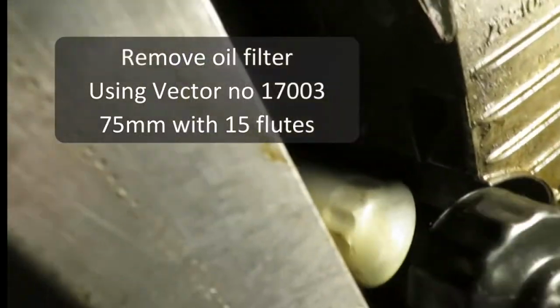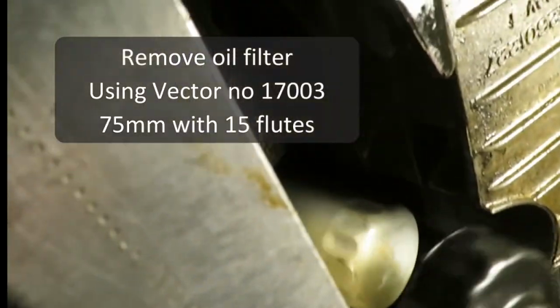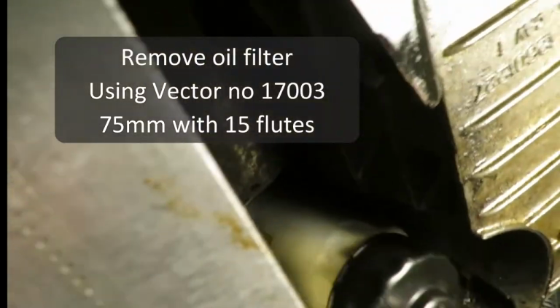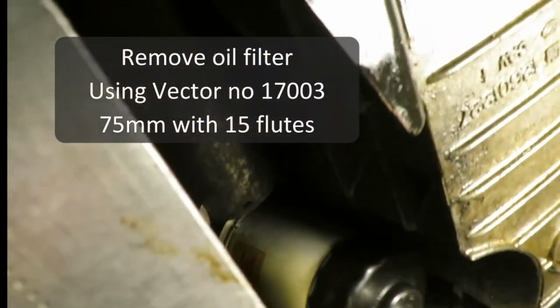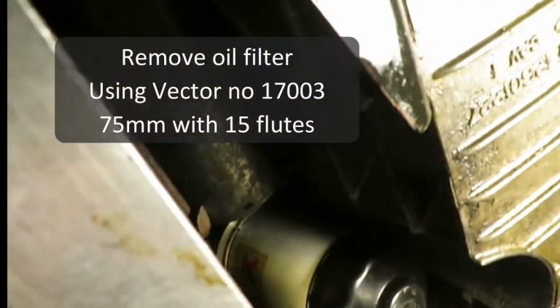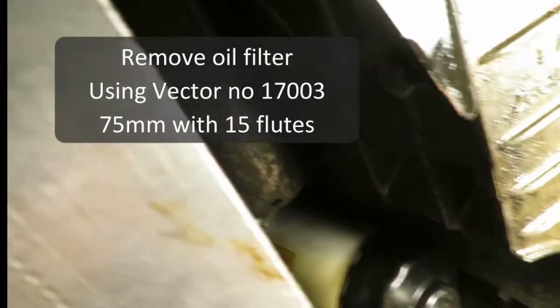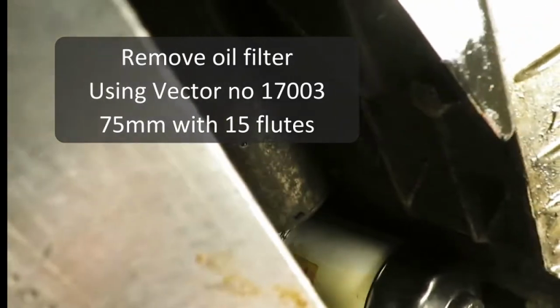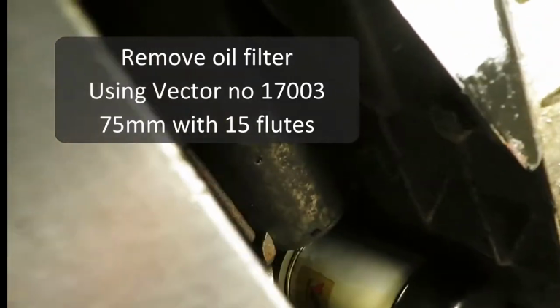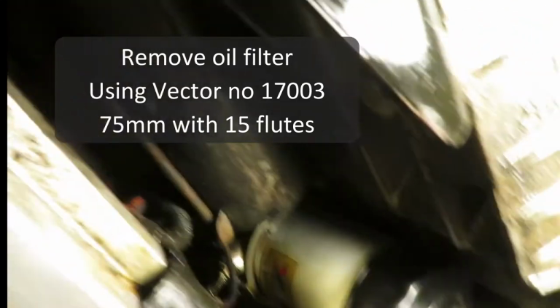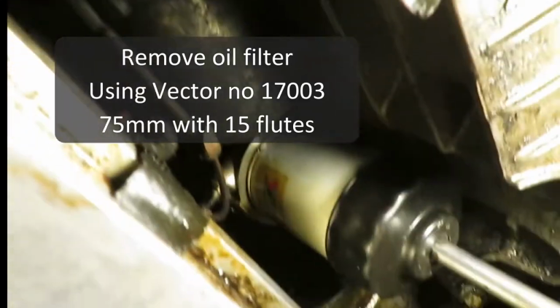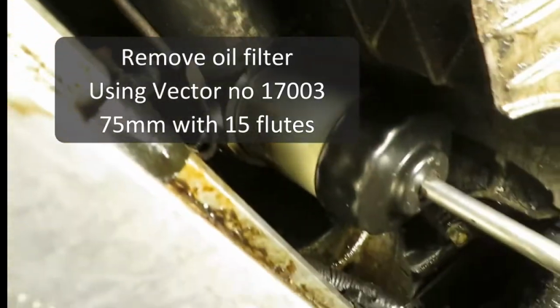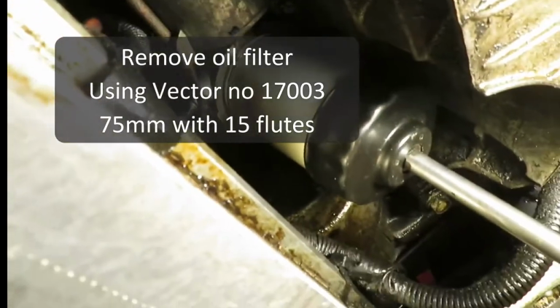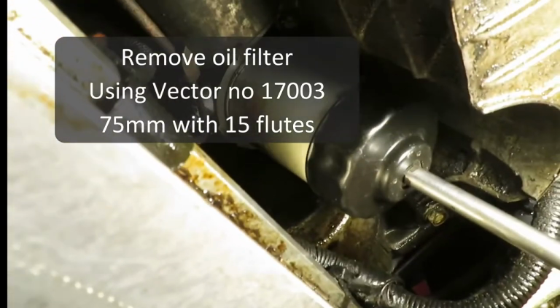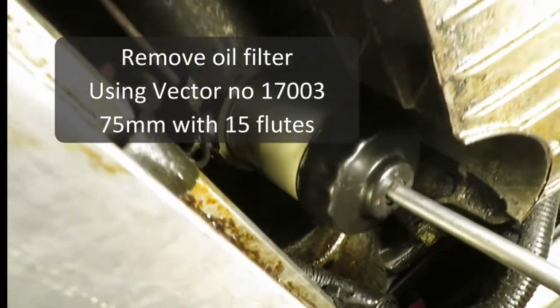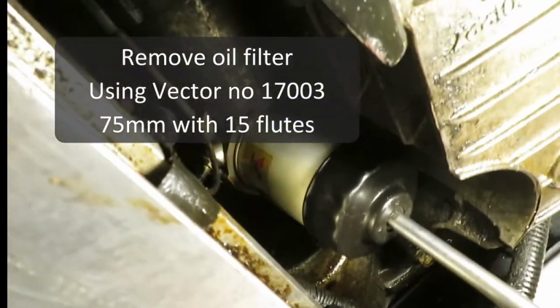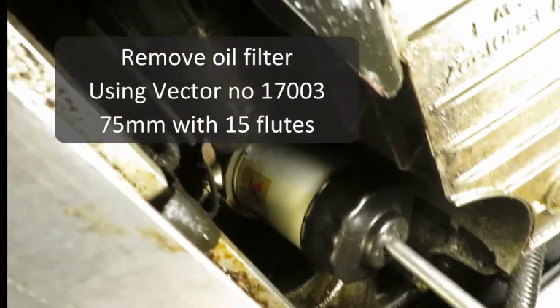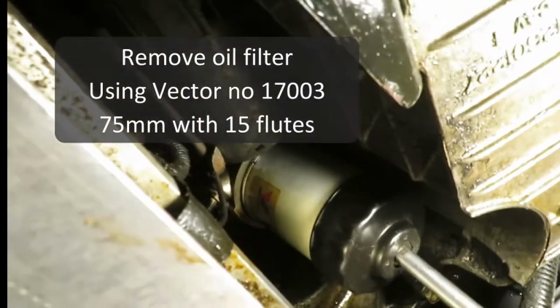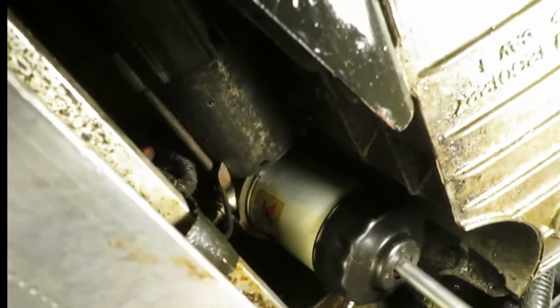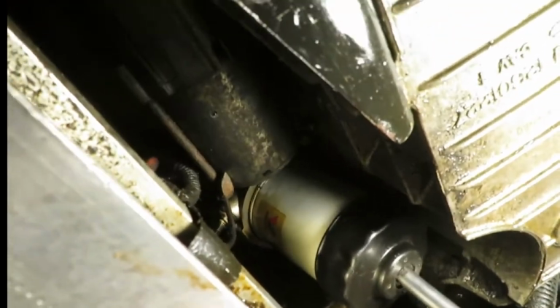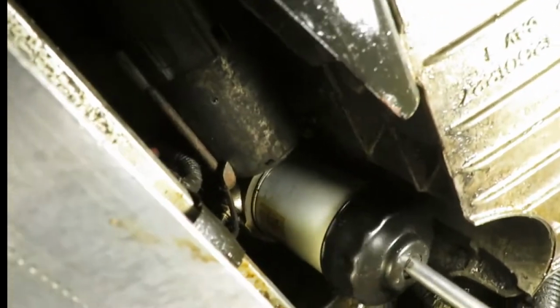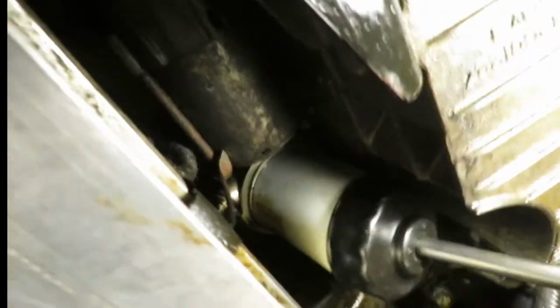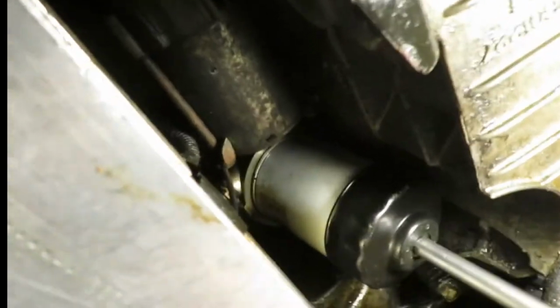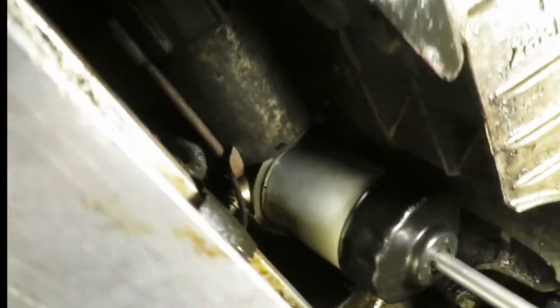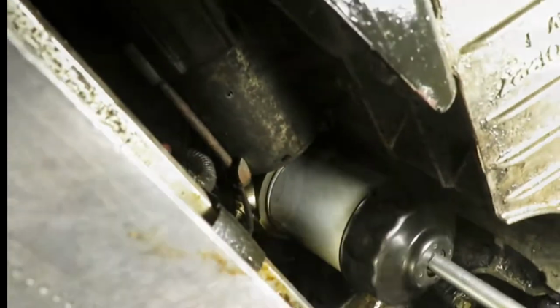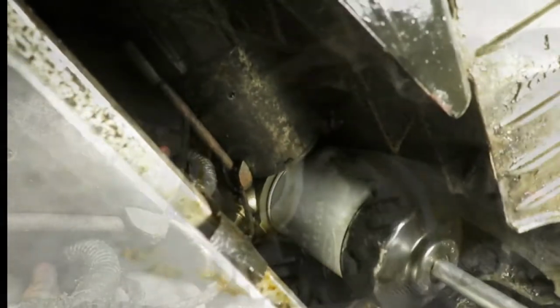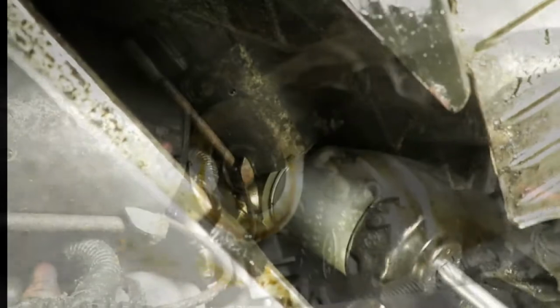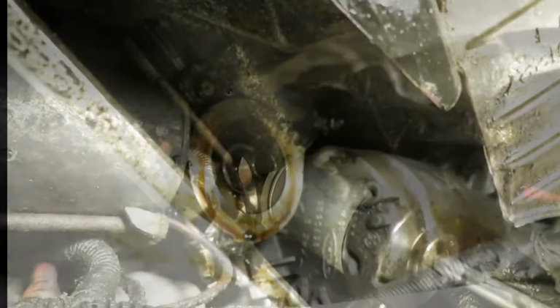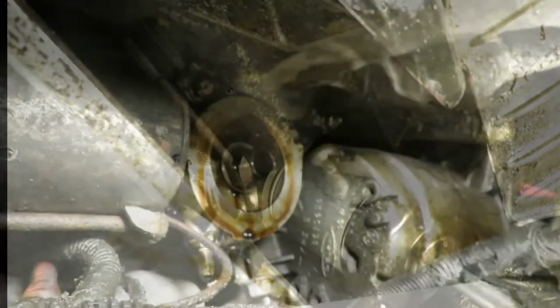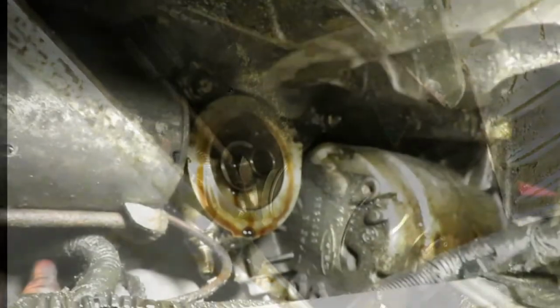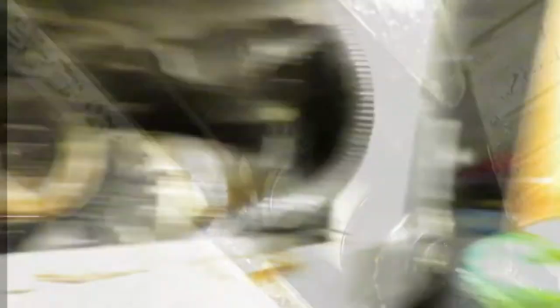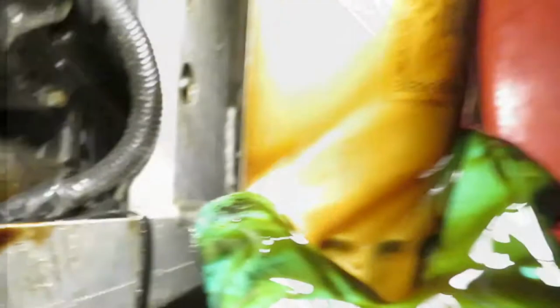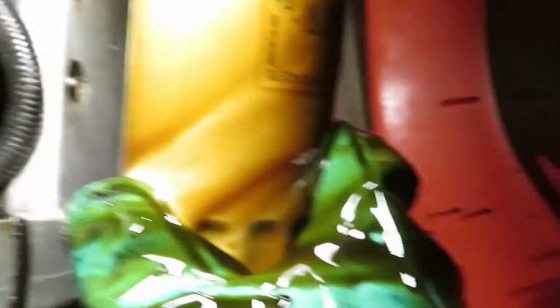Job one is to take the oil filter out. I happen to have the right cap-type wrench that can be used with a ratchet extension.